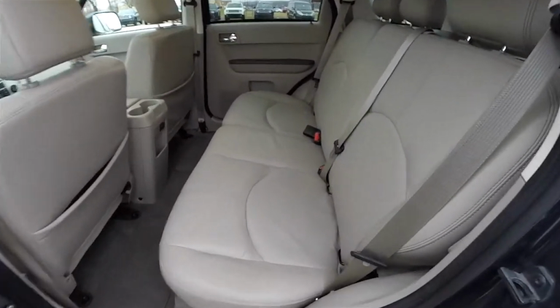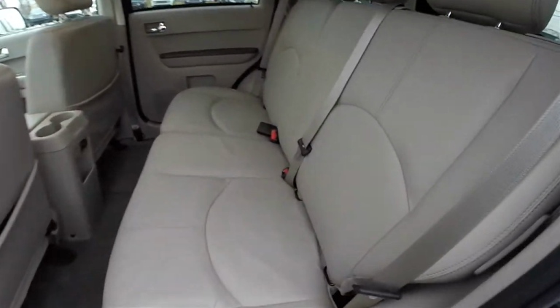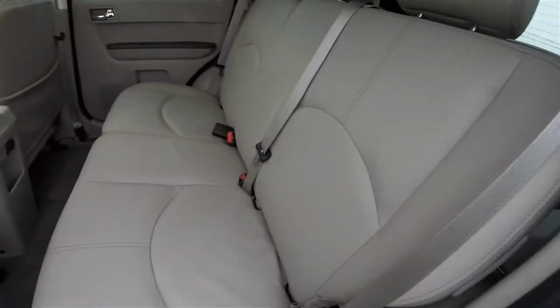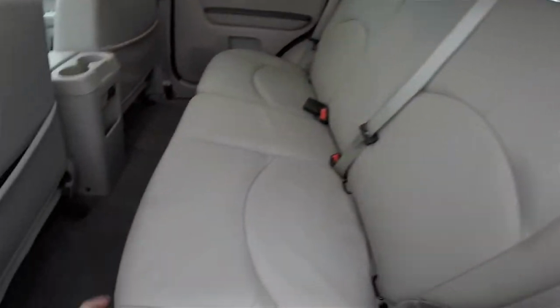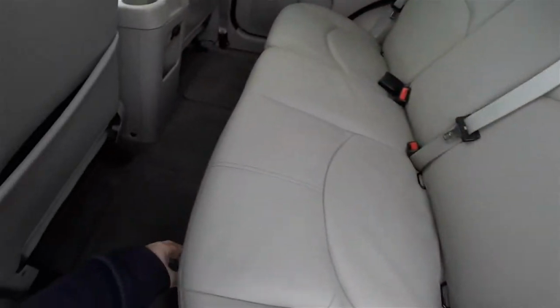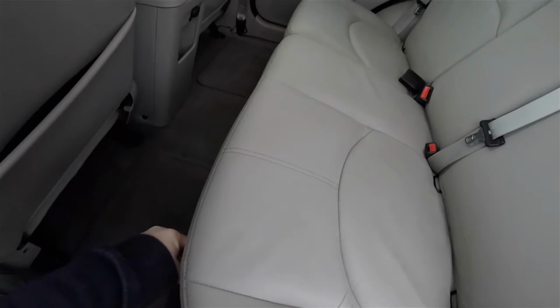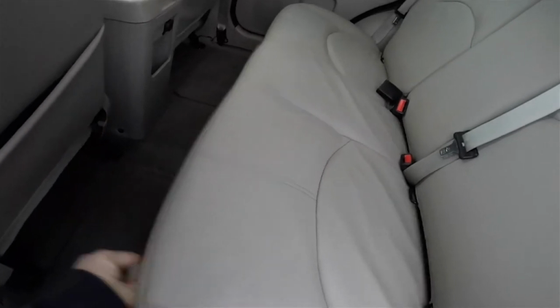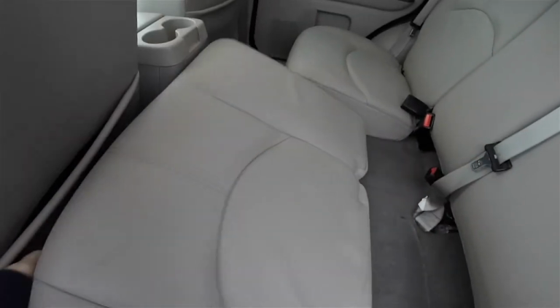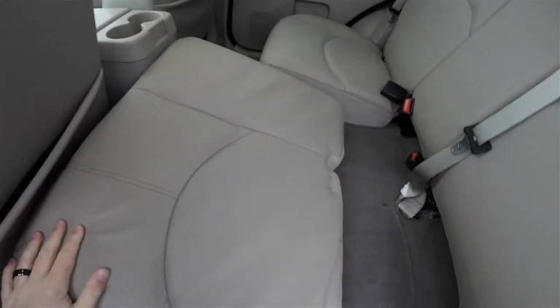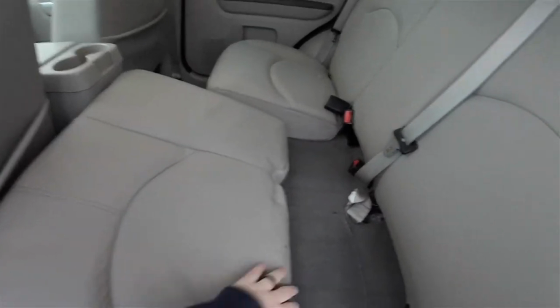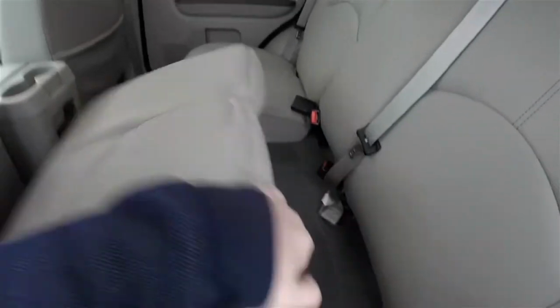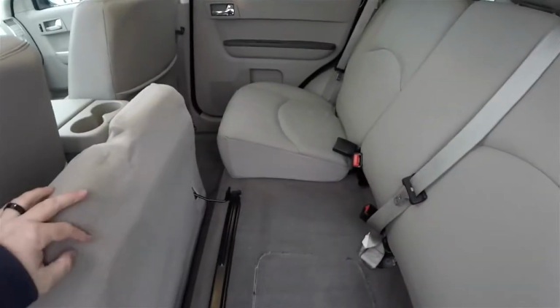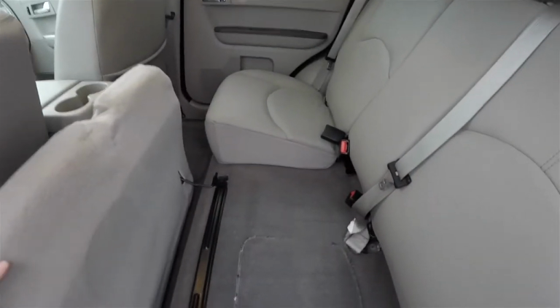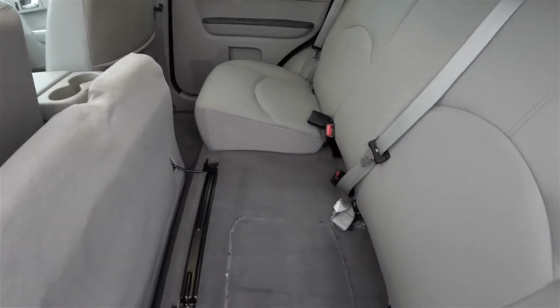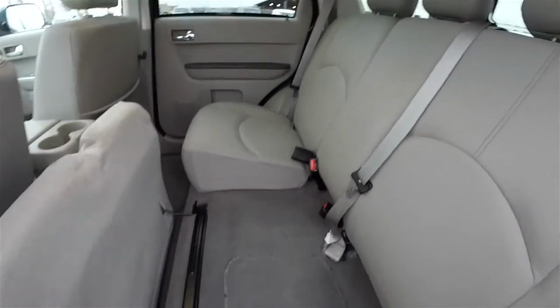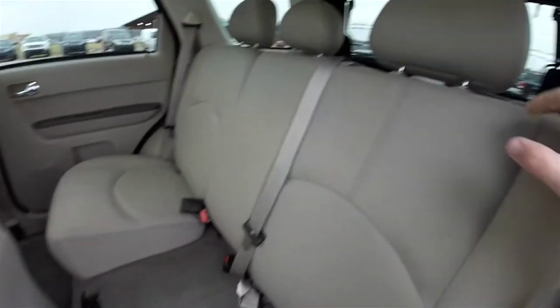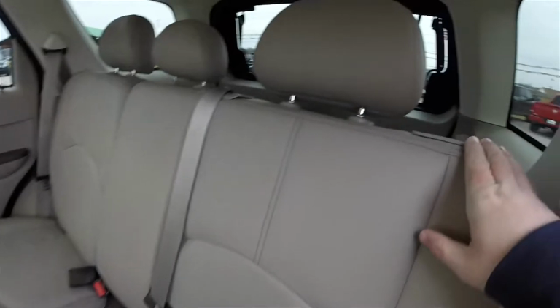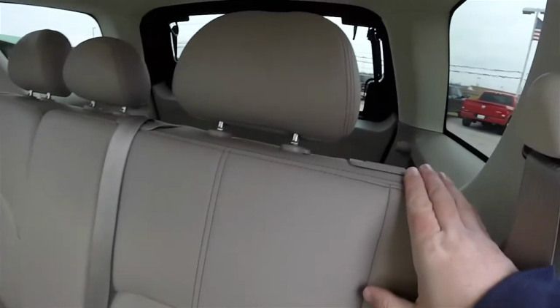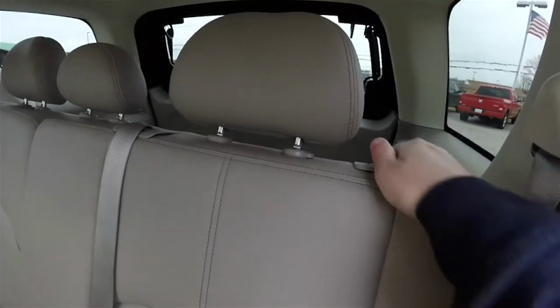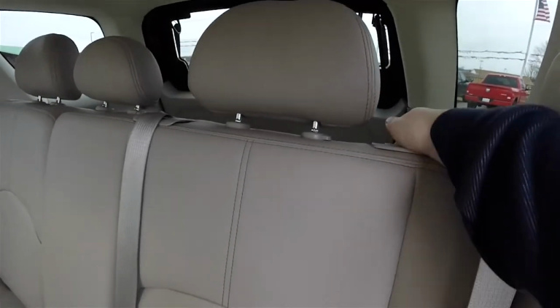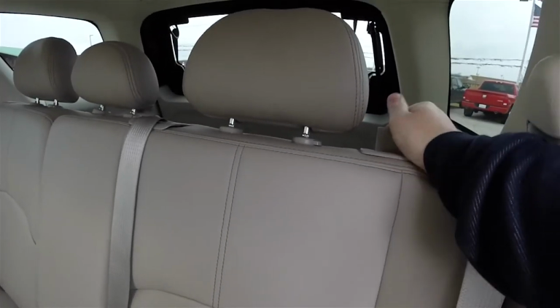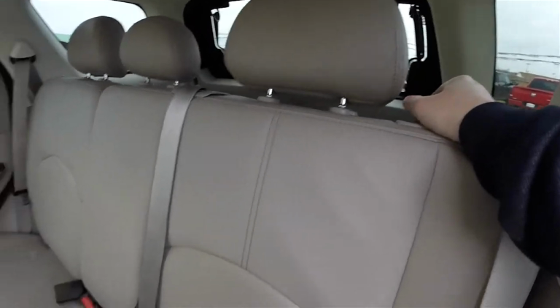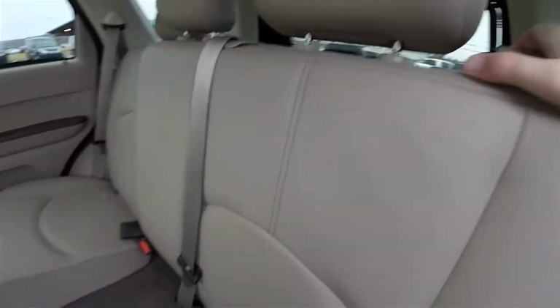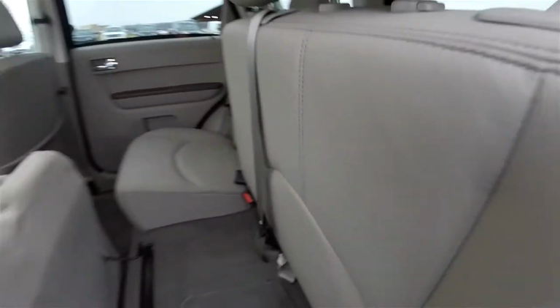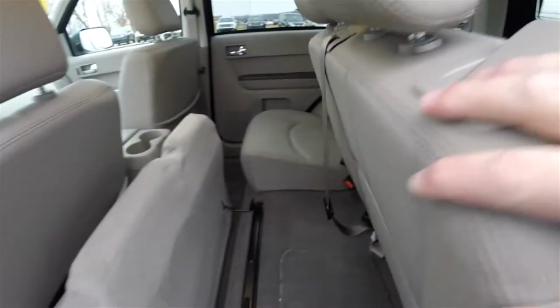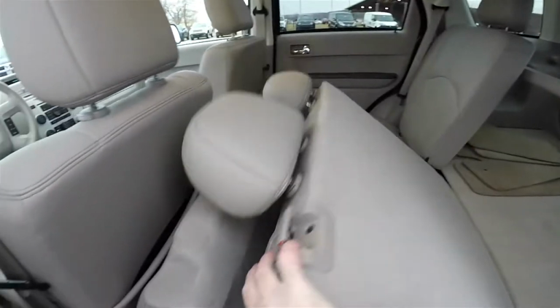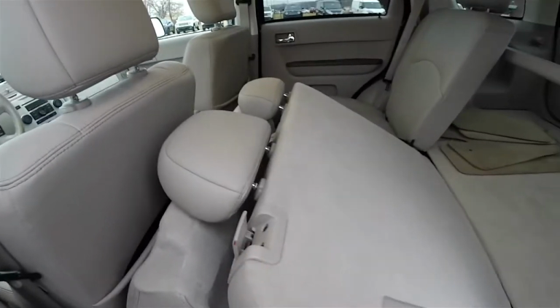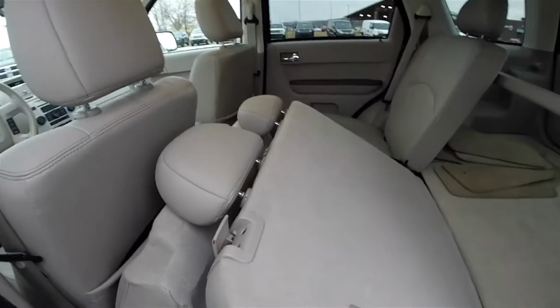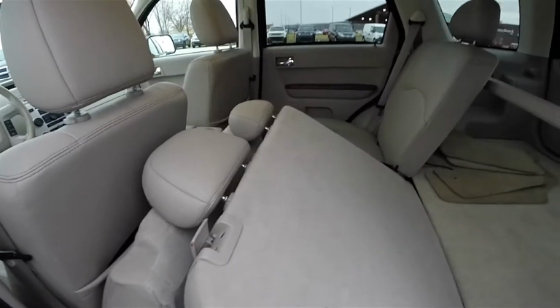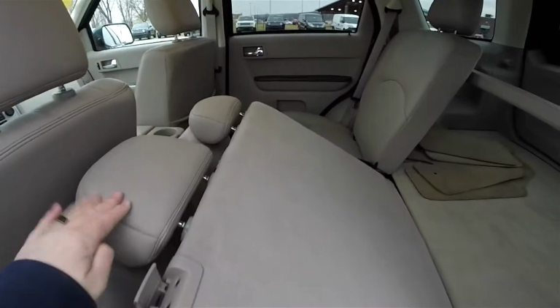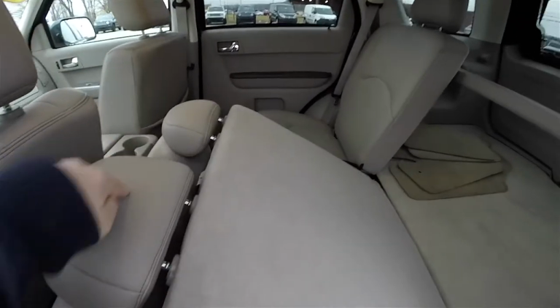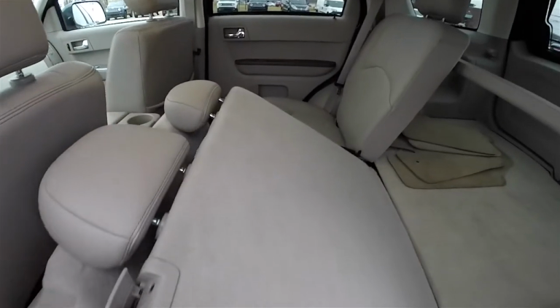Folding the seats is easy. Just pull the seat bottom cushion up, and then at the top of the seat there's a lever — just release that. Ideally, you'll want to remove the headrest beforehand.